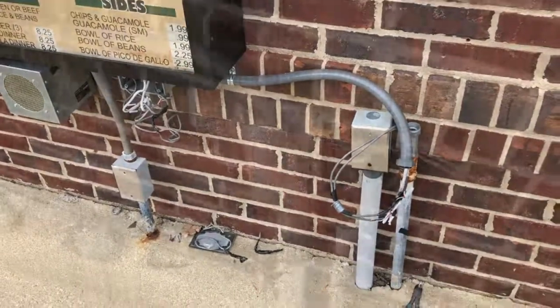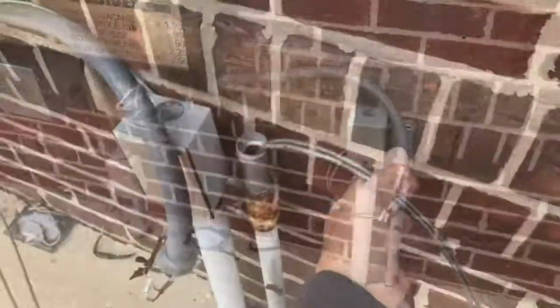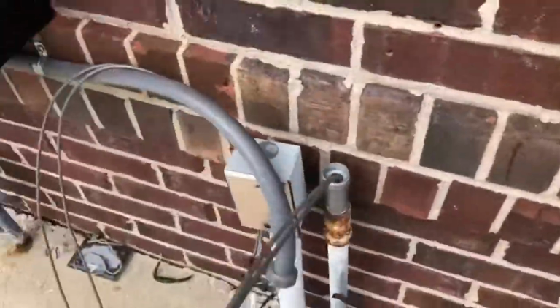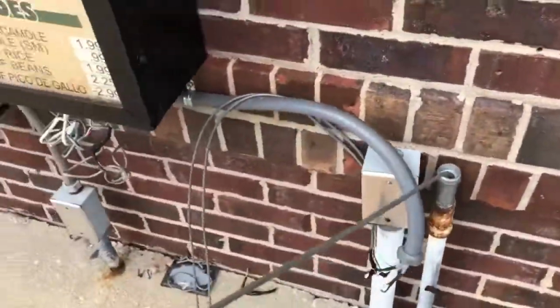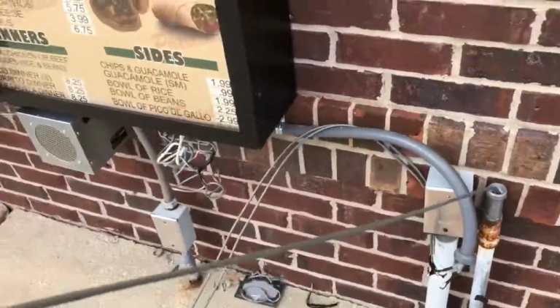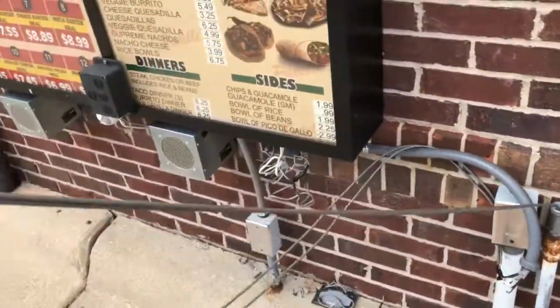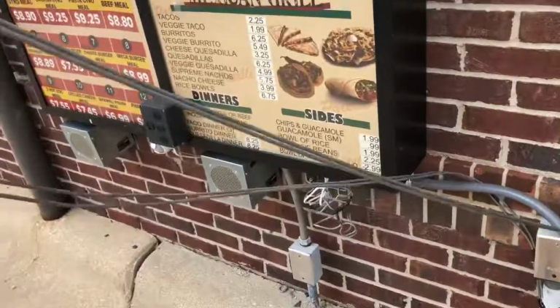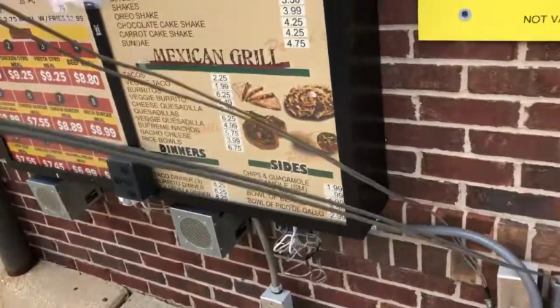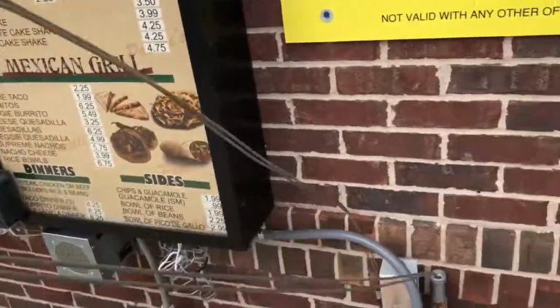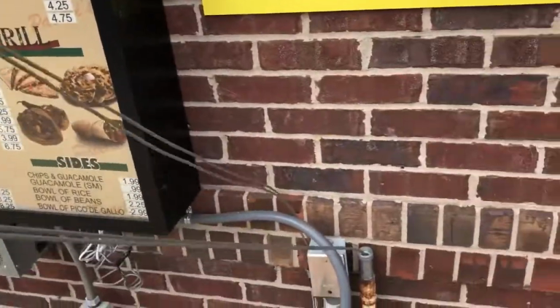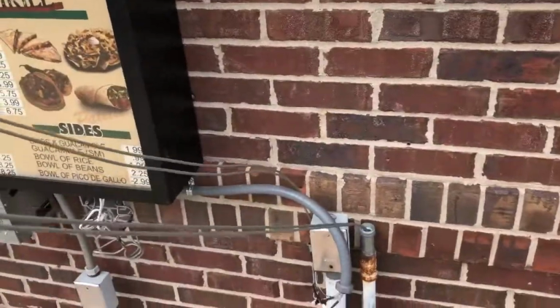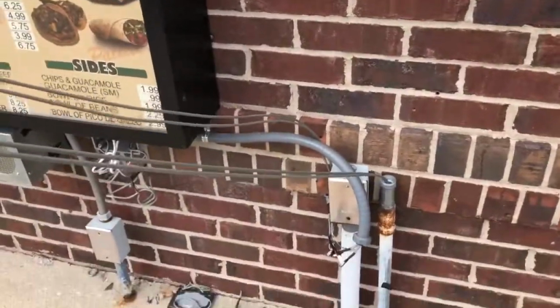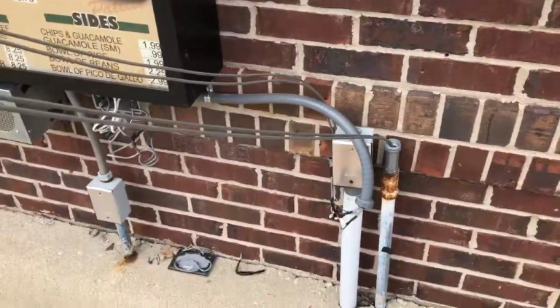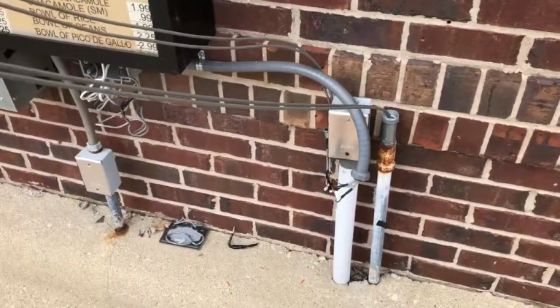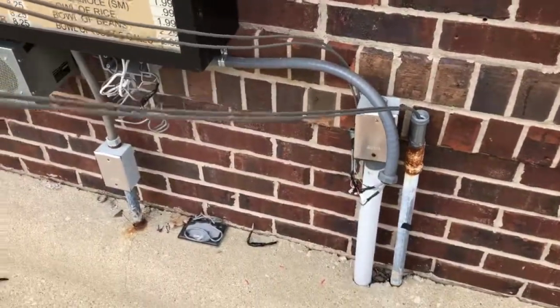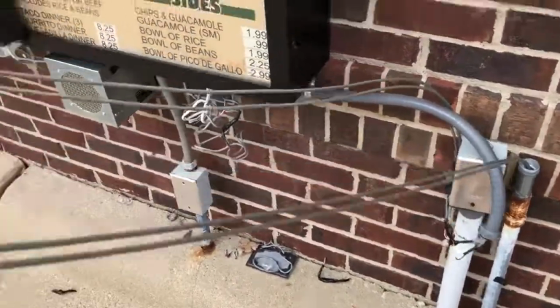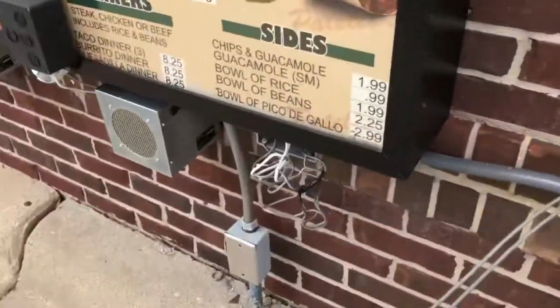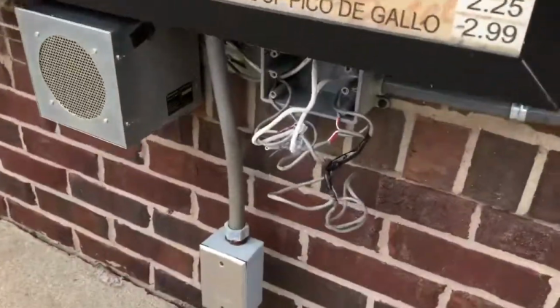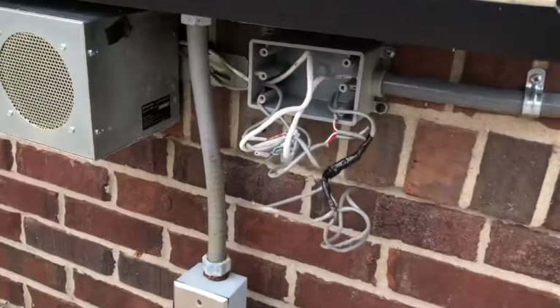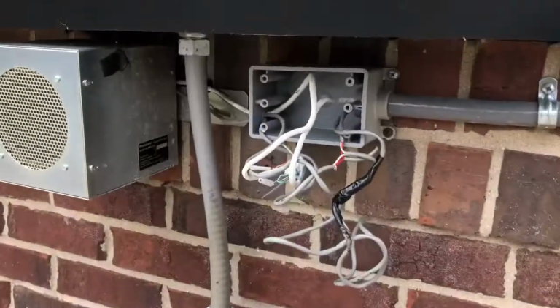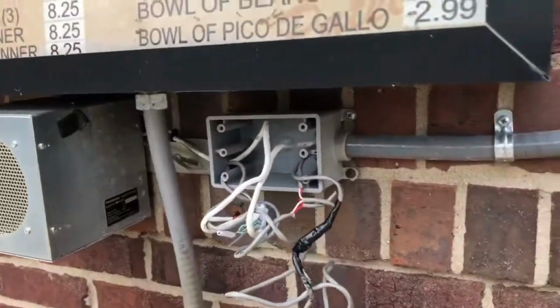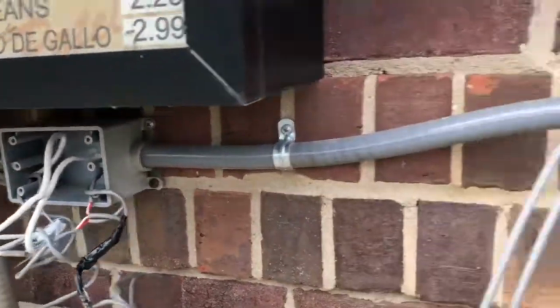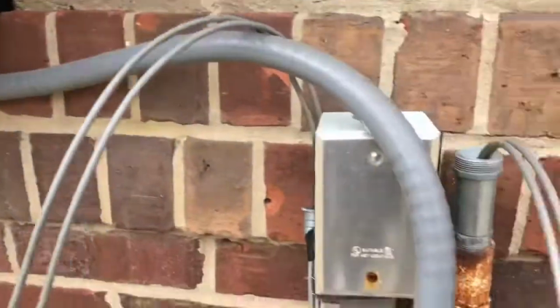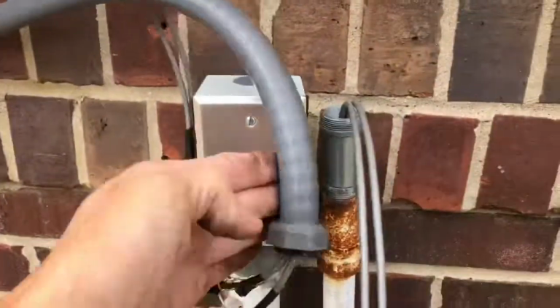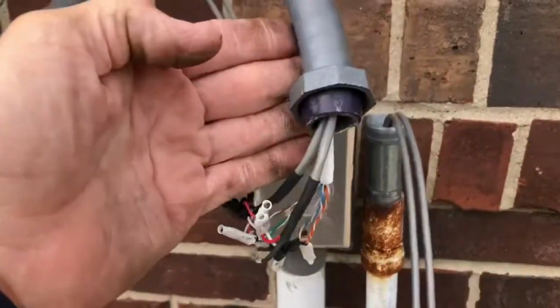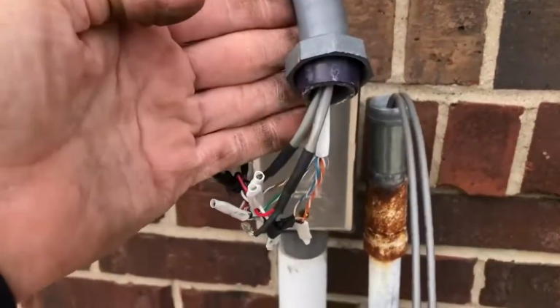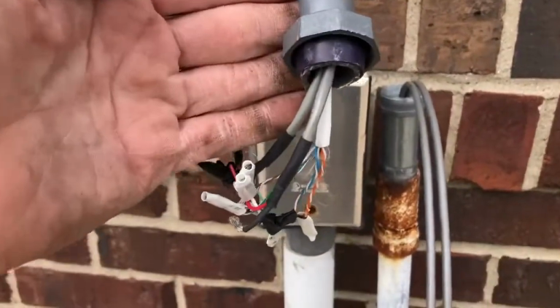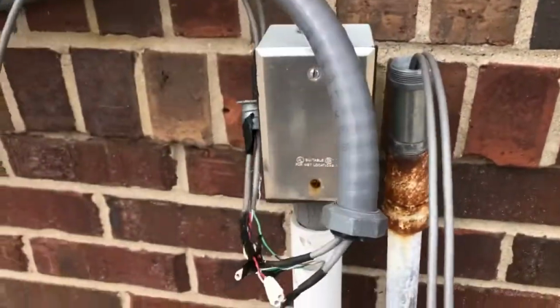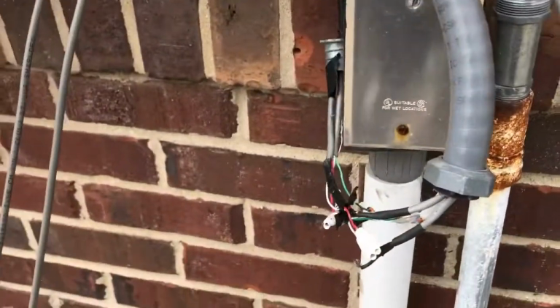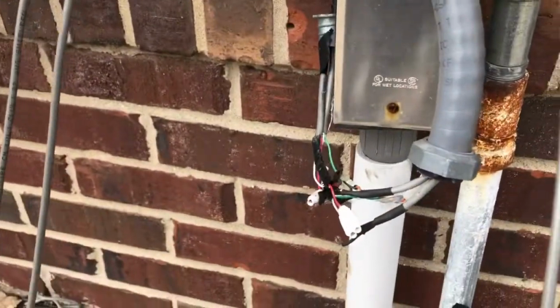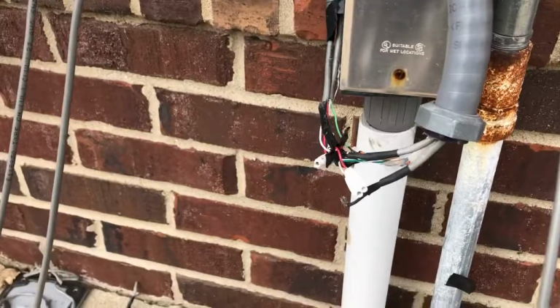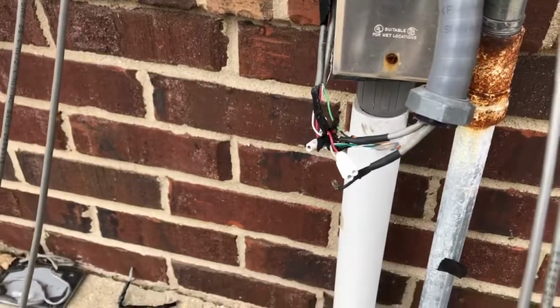There's enough cable in the building — I could pull plenty of slack back out through the pipe, and I can make a splice in the box where it should be made, not in a piece of seal tight. I want to thank the guy that did that.